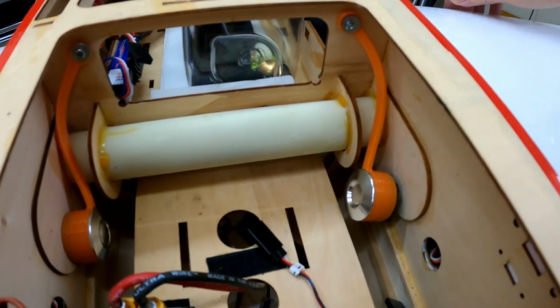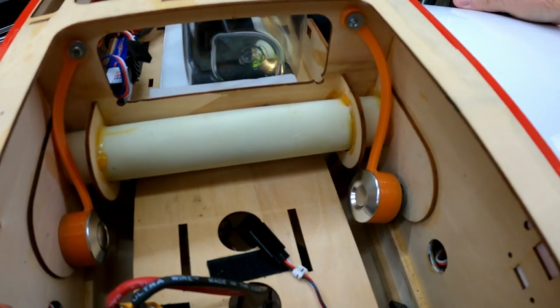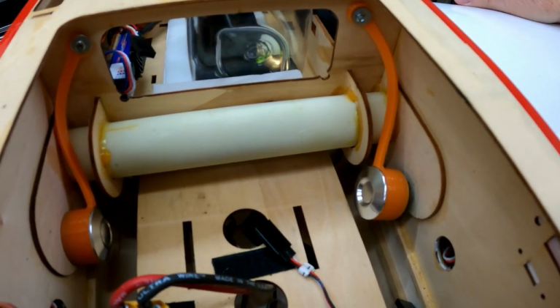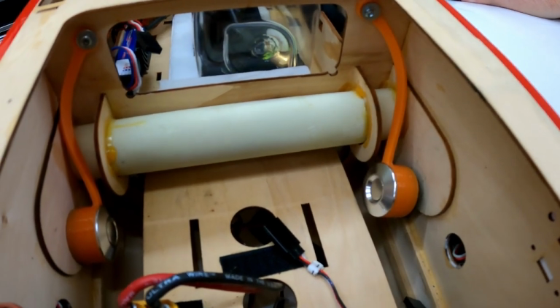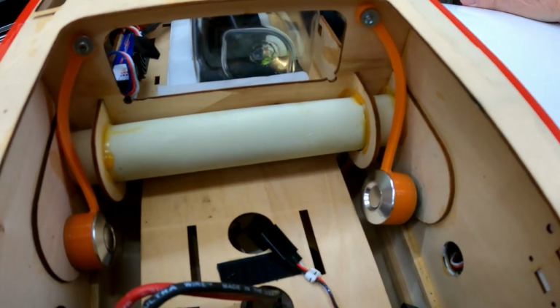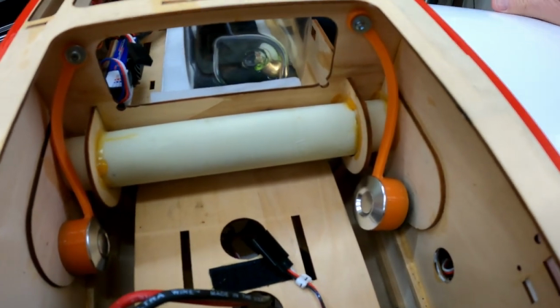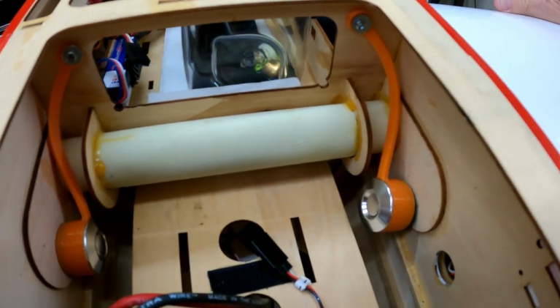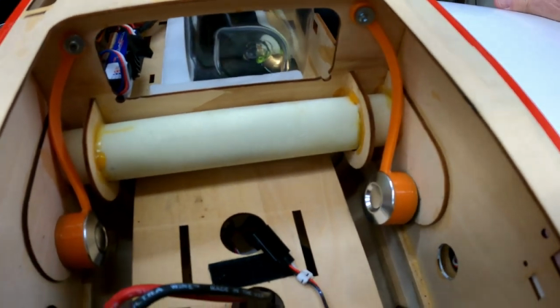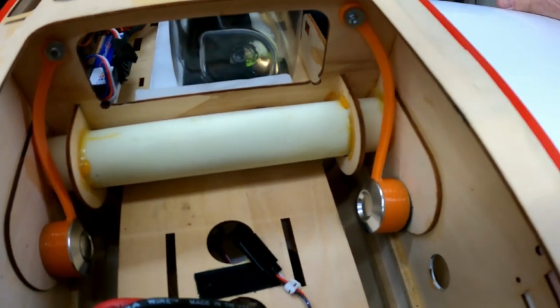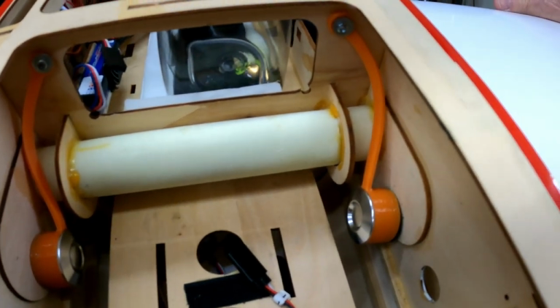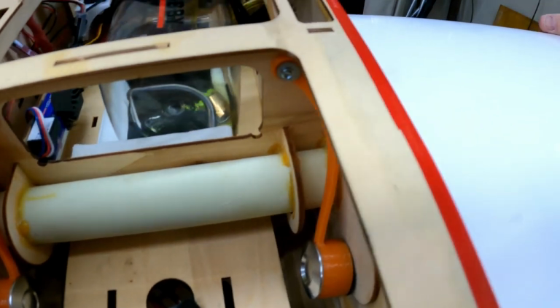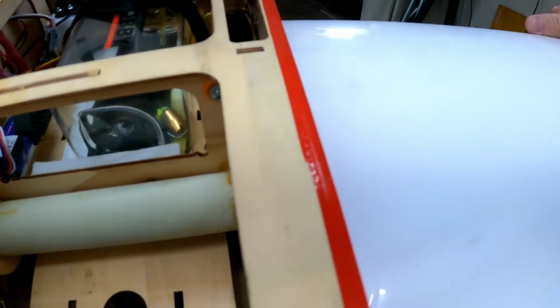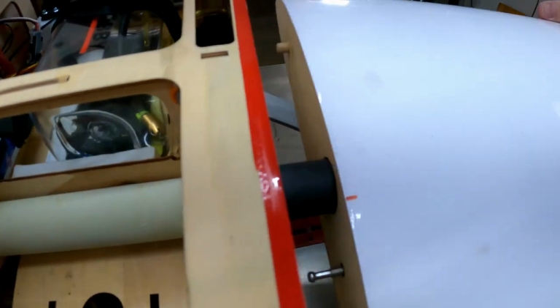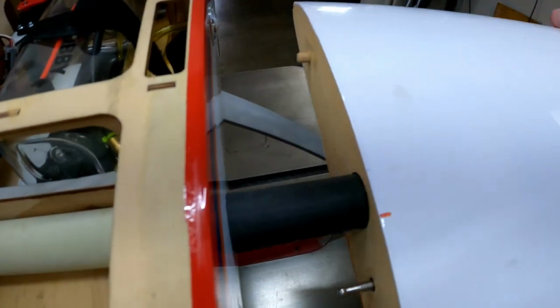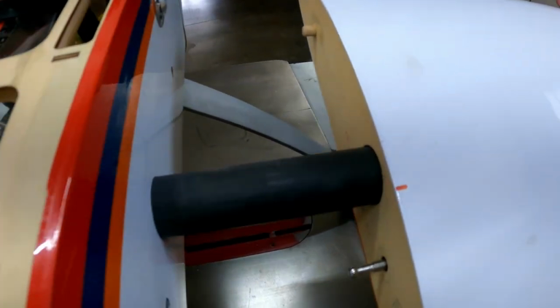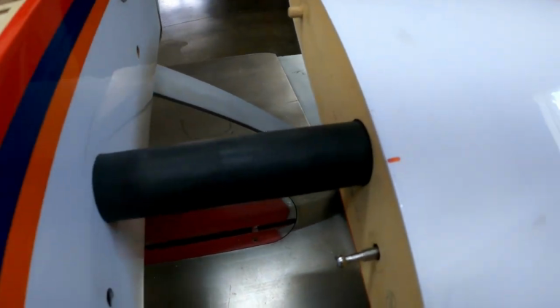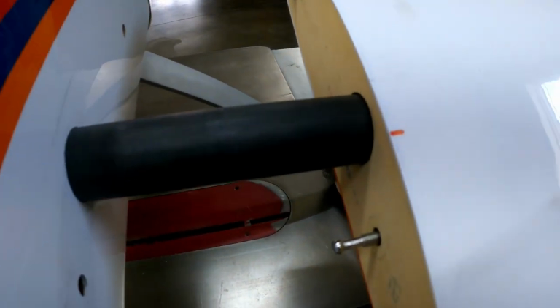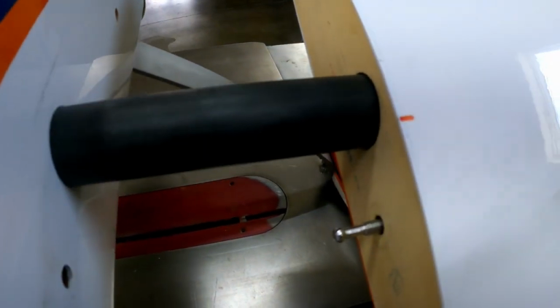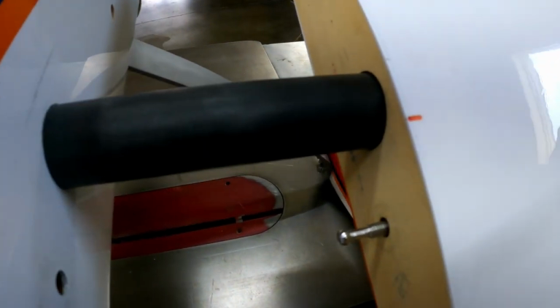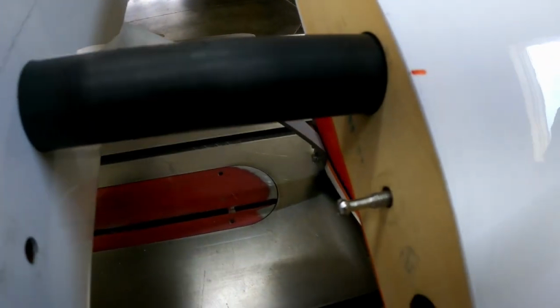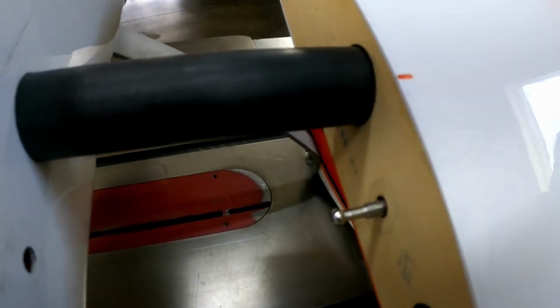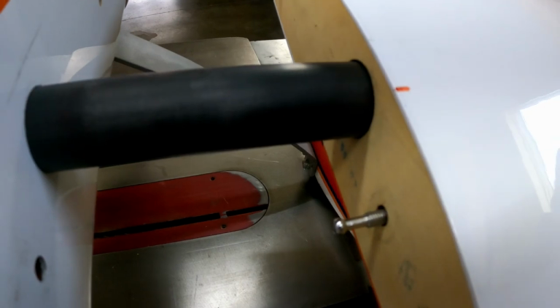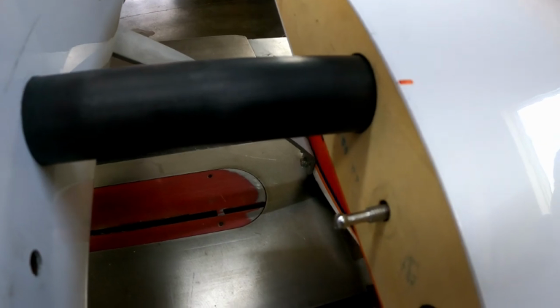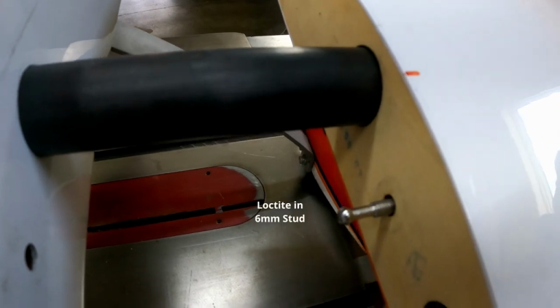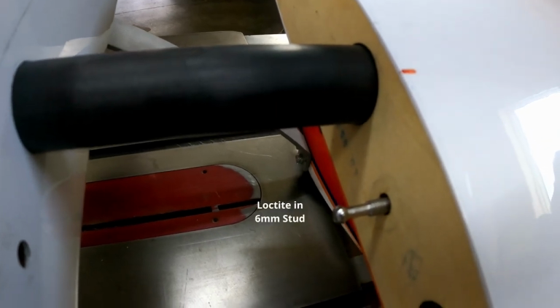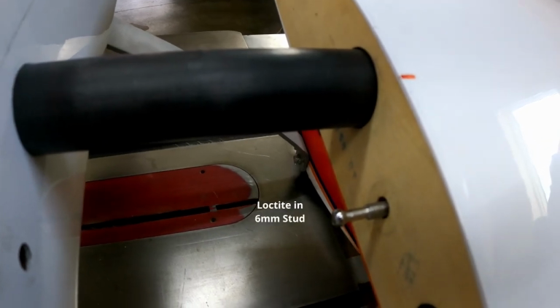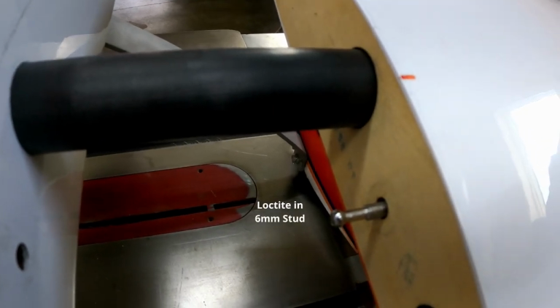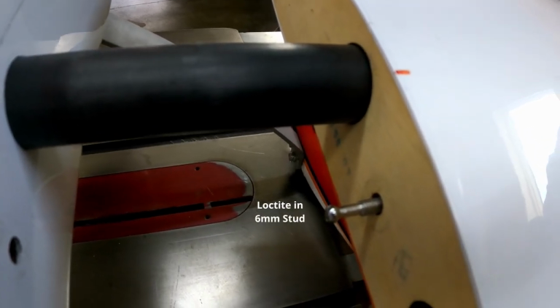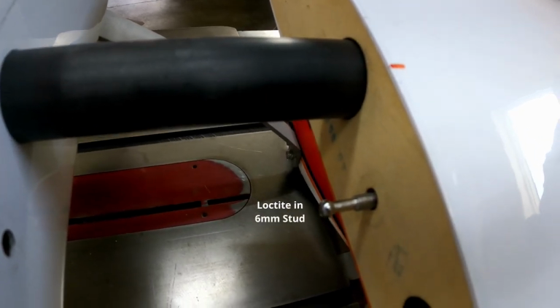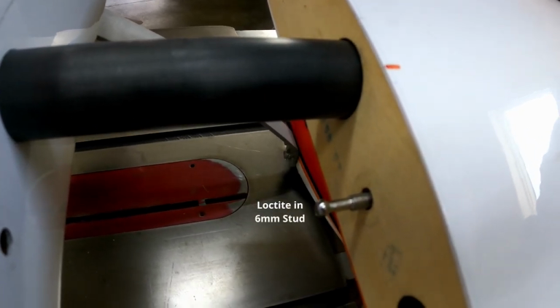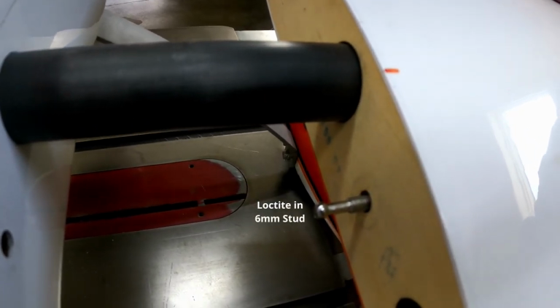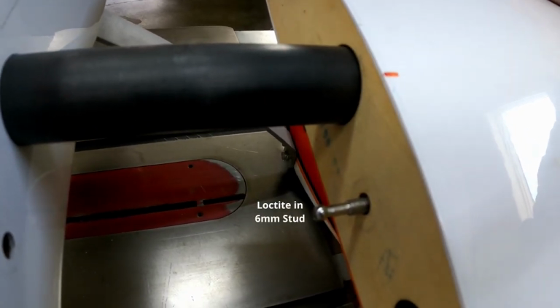As you can see, it's just a matter of pushing the button to release it. And when we slide it out, you can see the 6mm stud comes out of your wings. Just move it in and out to adjust it, and lock tight it in place when you get it set.